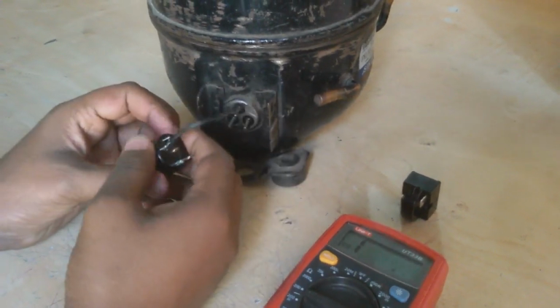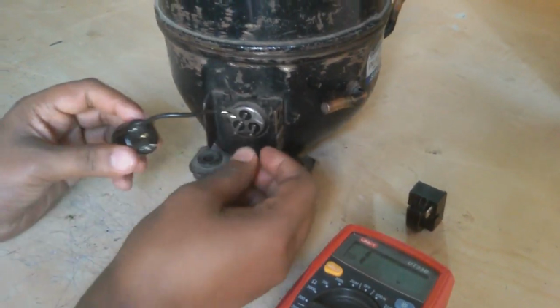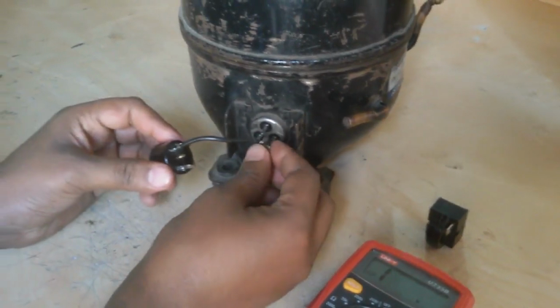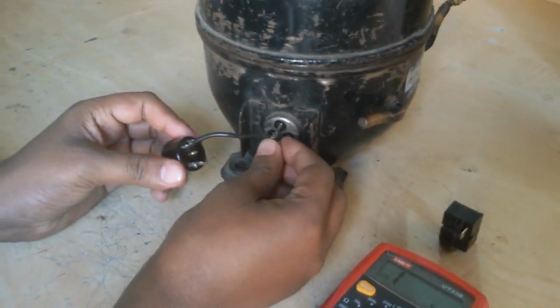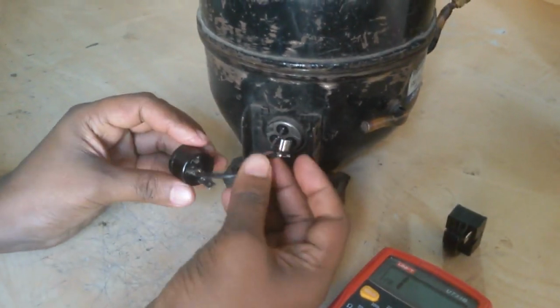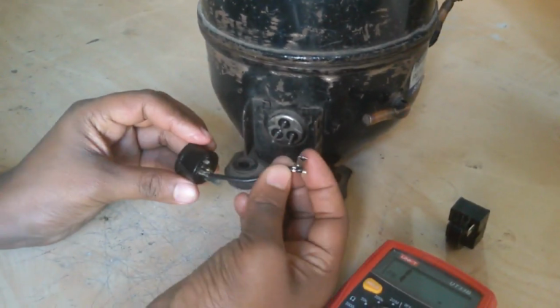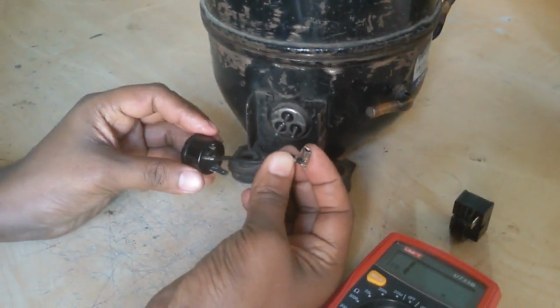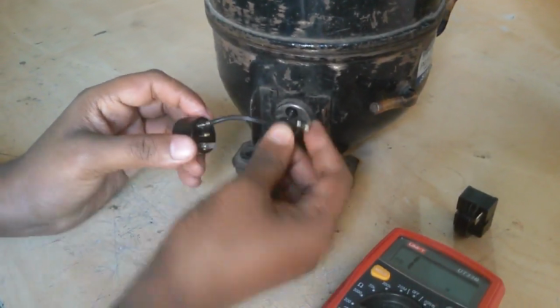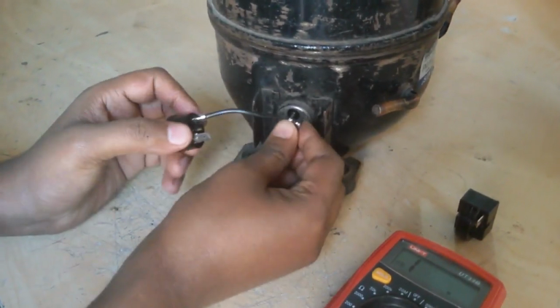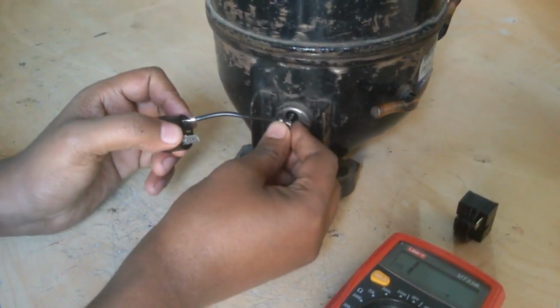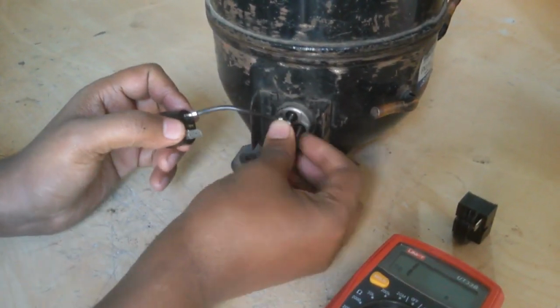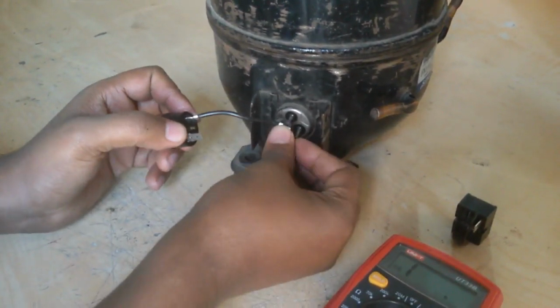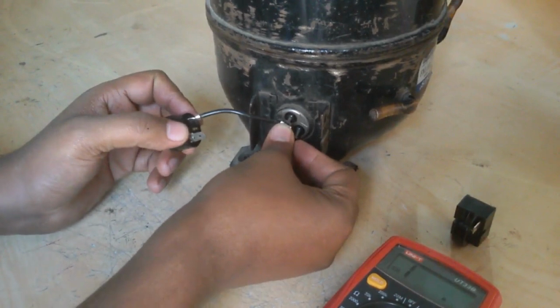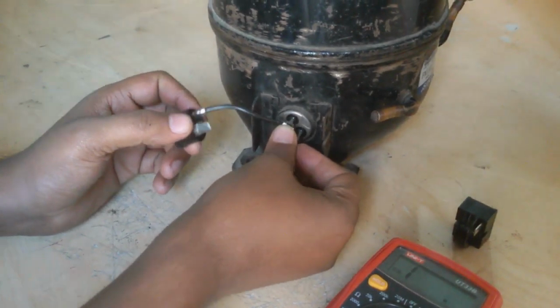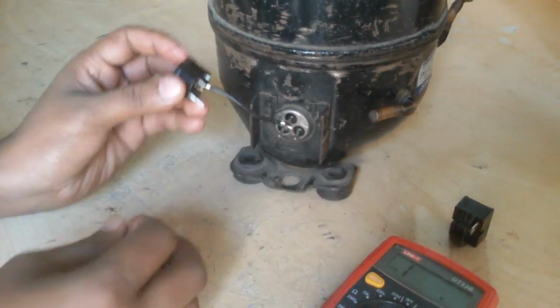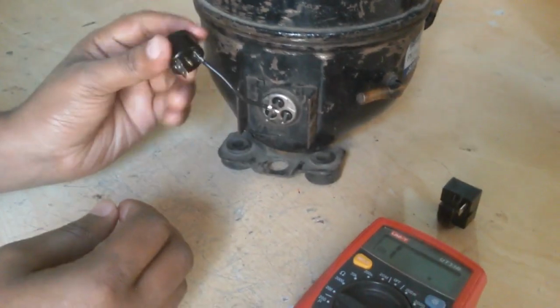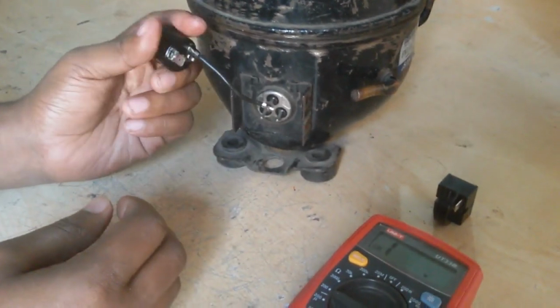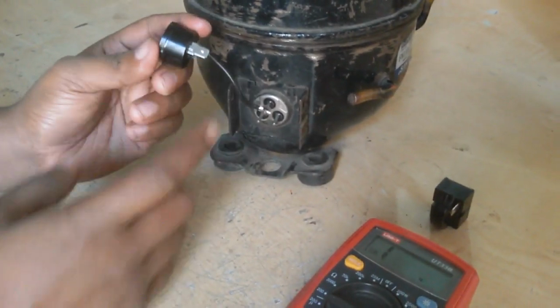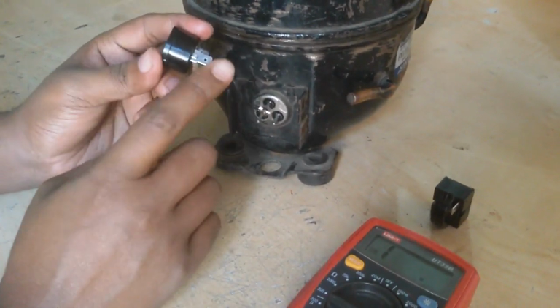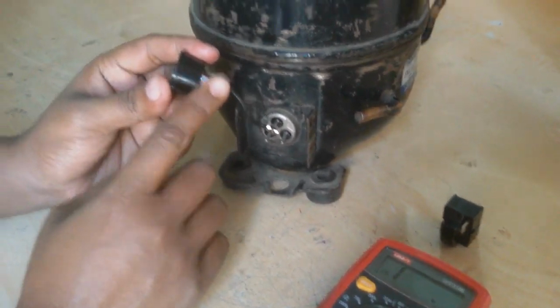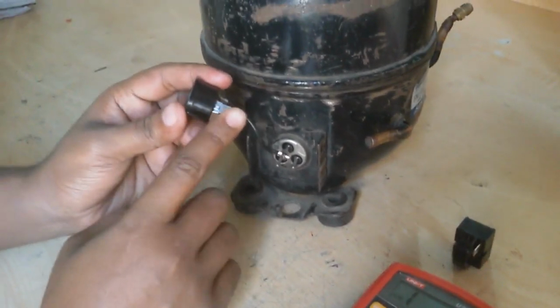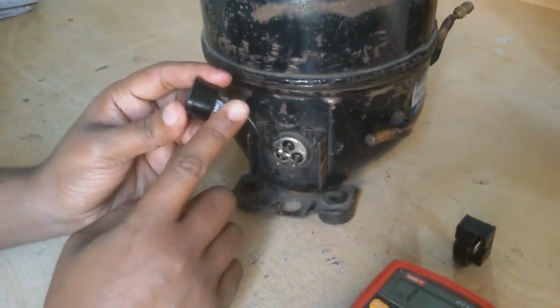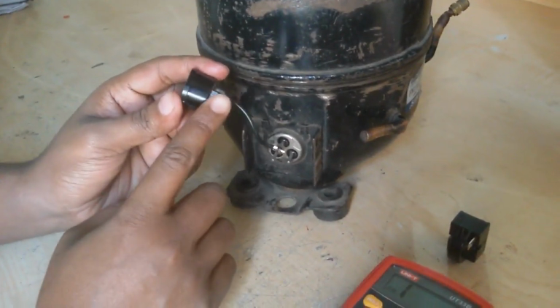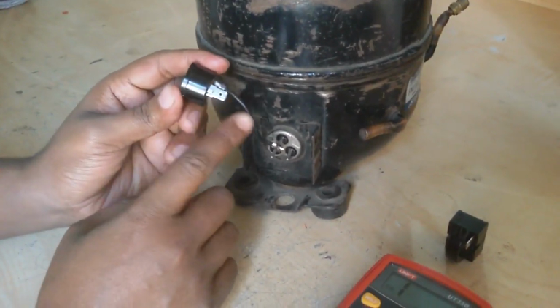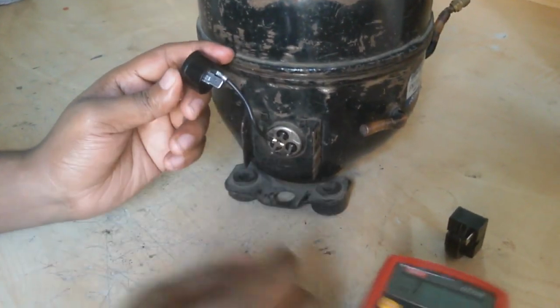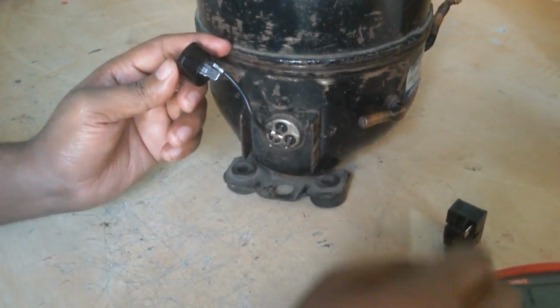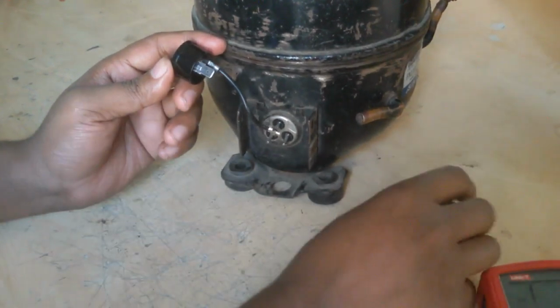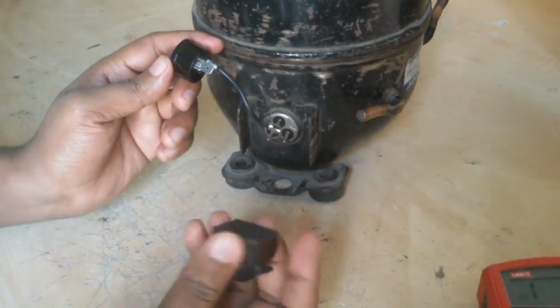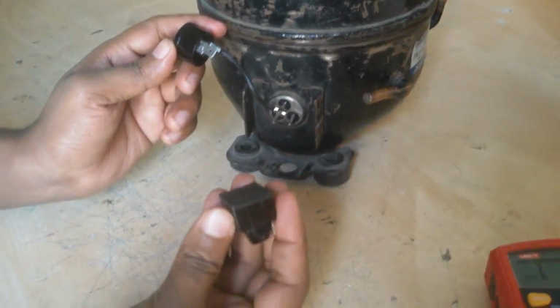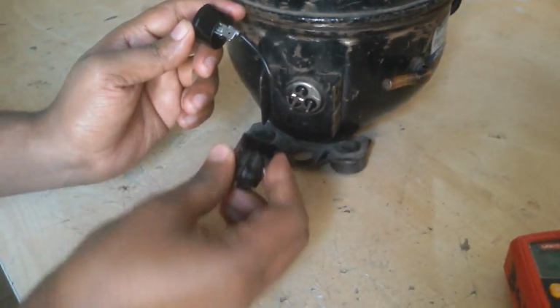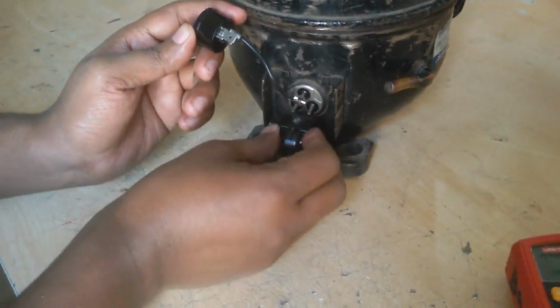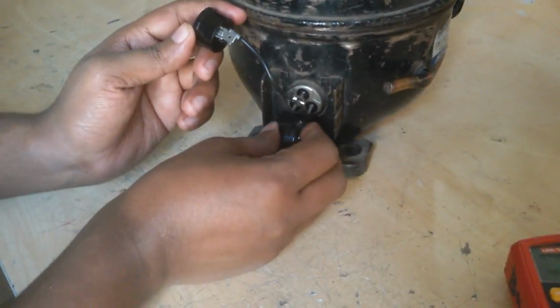Now we connect the overload protector here, and connect the neutral supply.